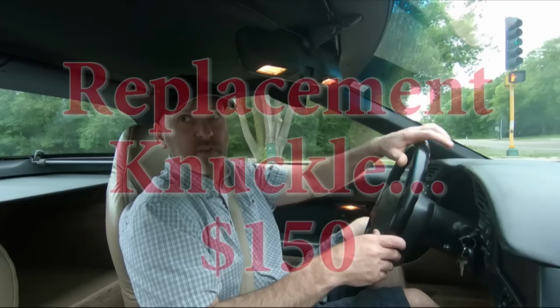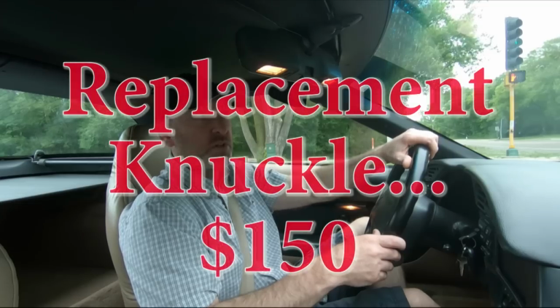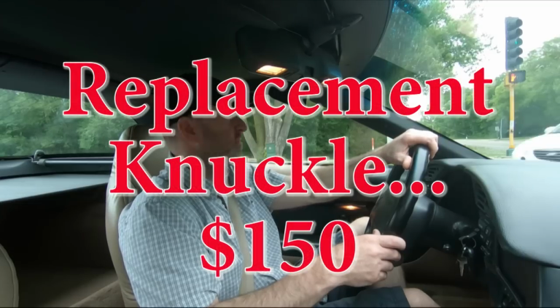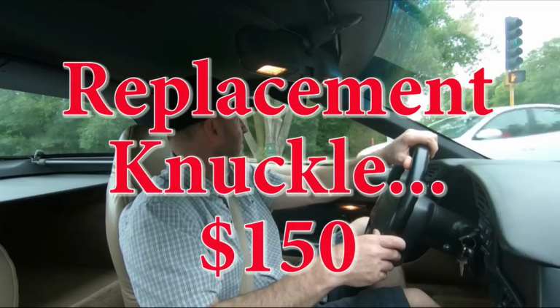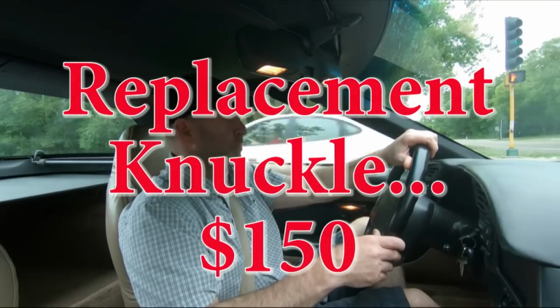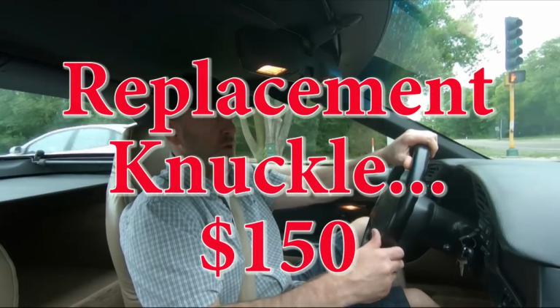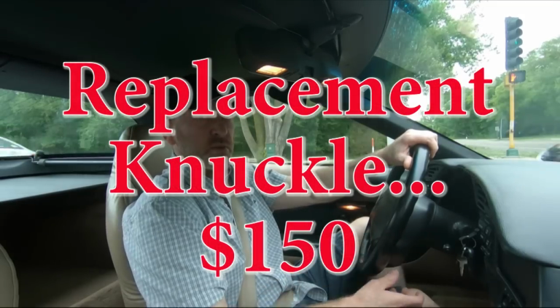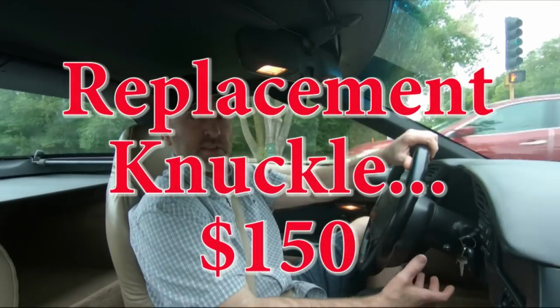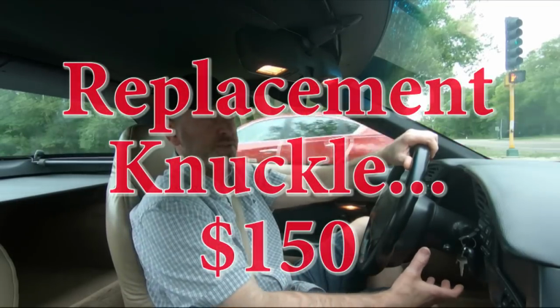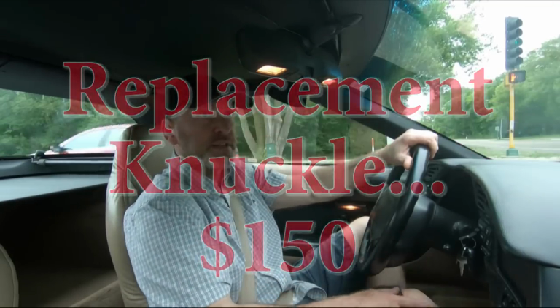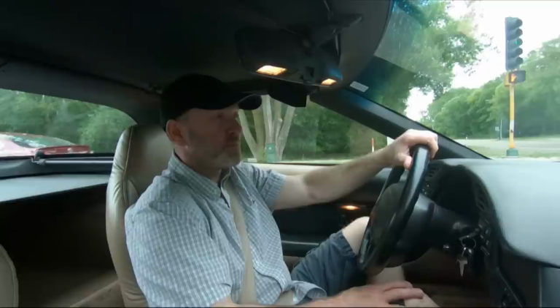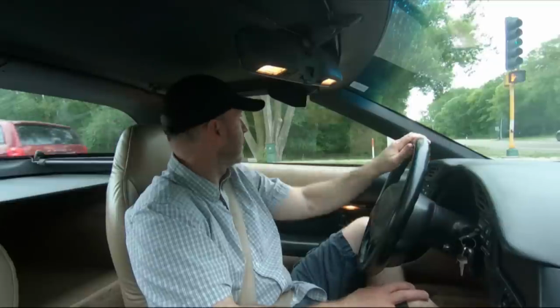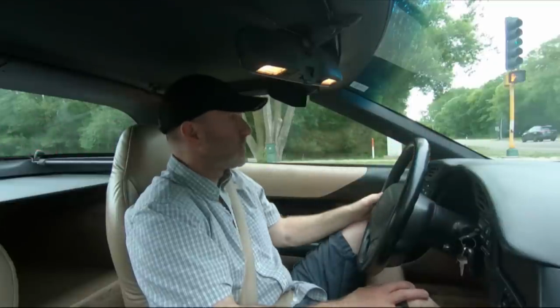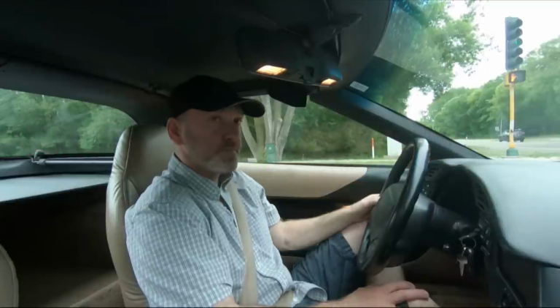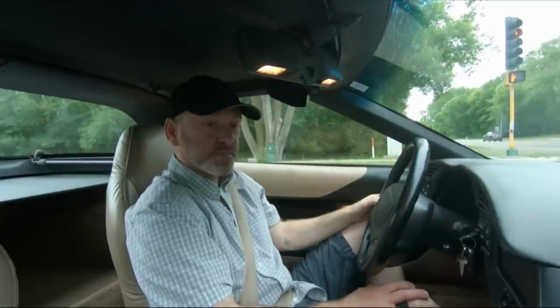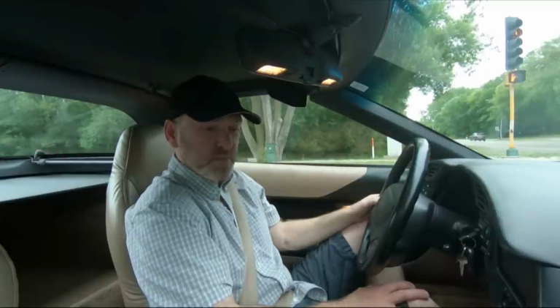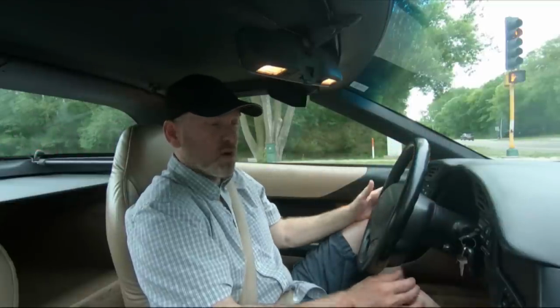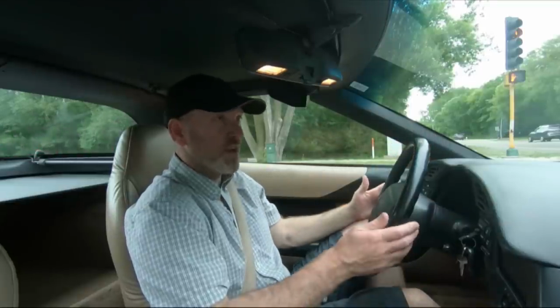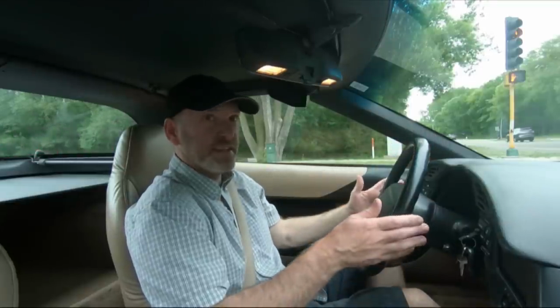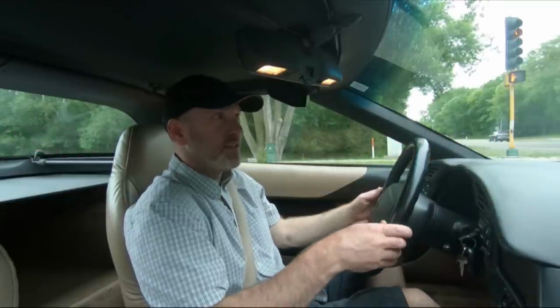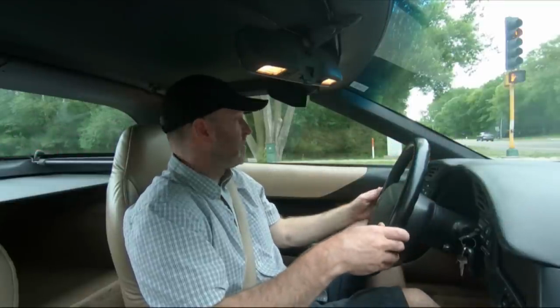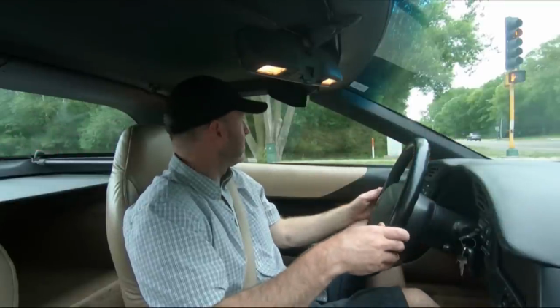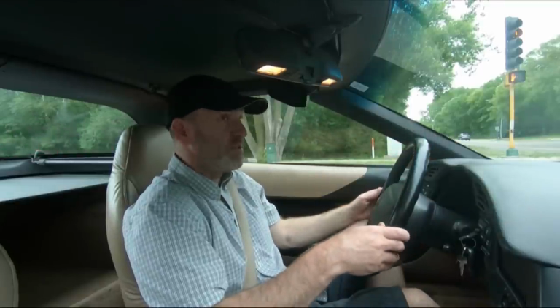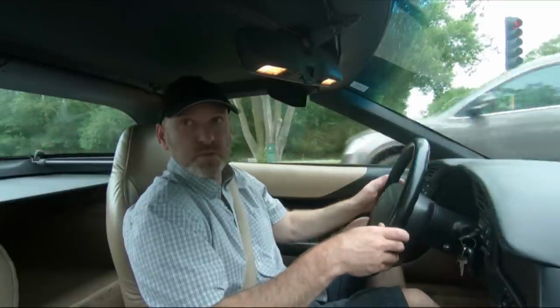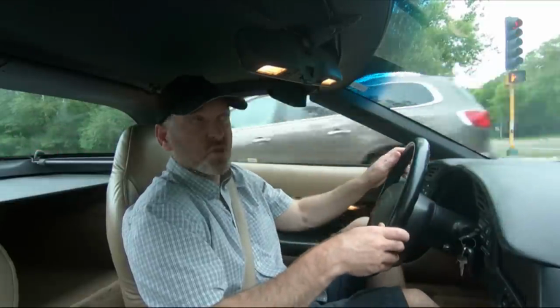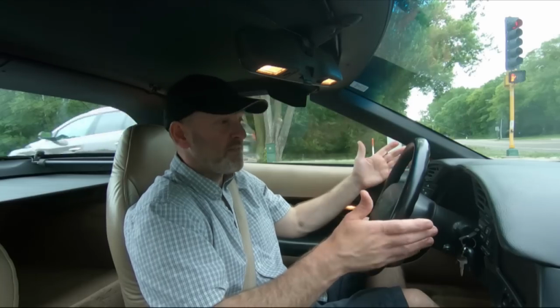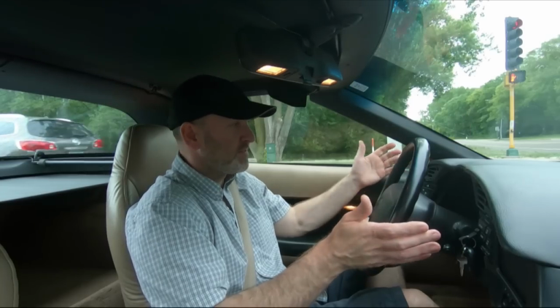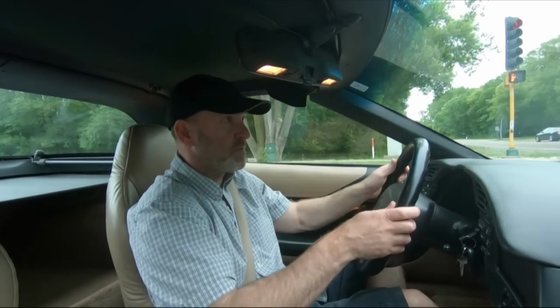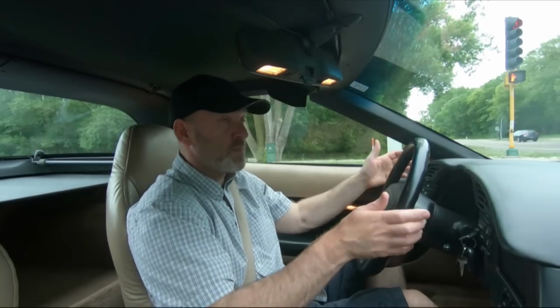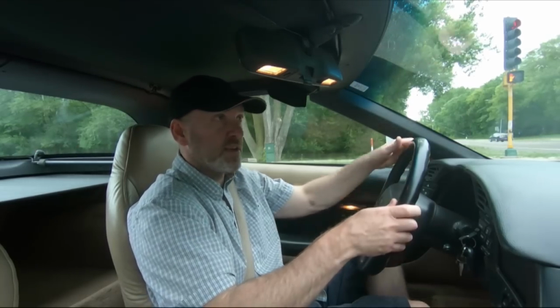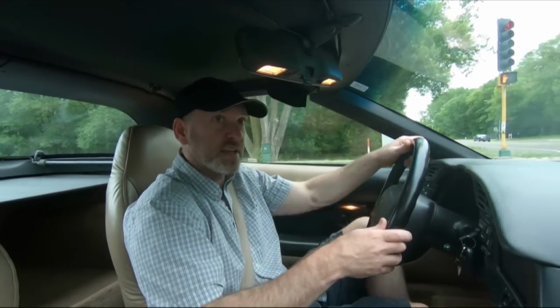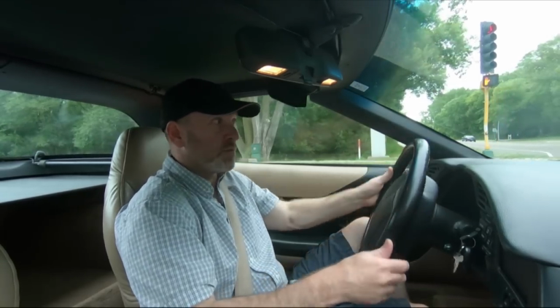To do it yourself, it requires replacing the whole knuckle in there. I'm just trying to drive with my hands on each side of the steering wheel.